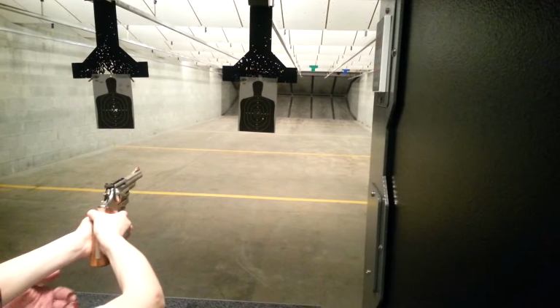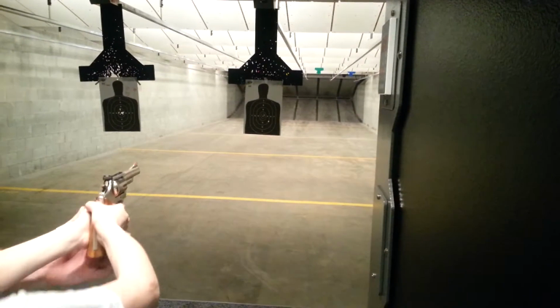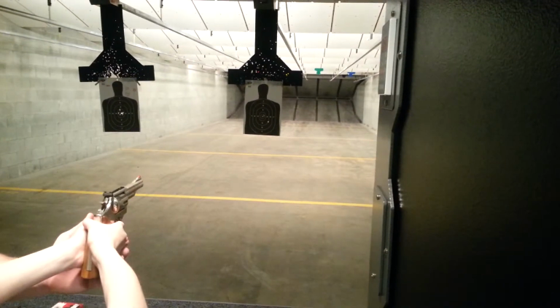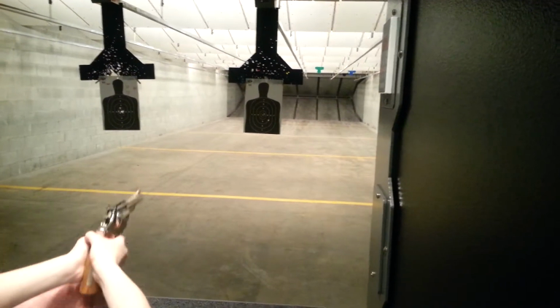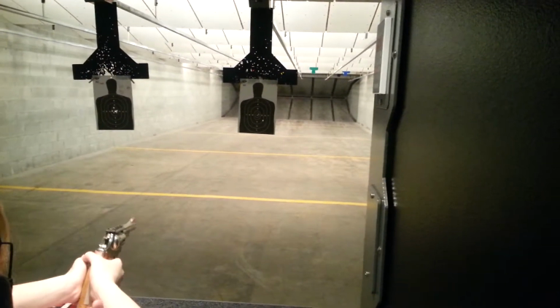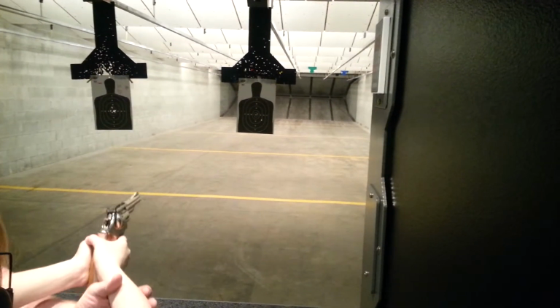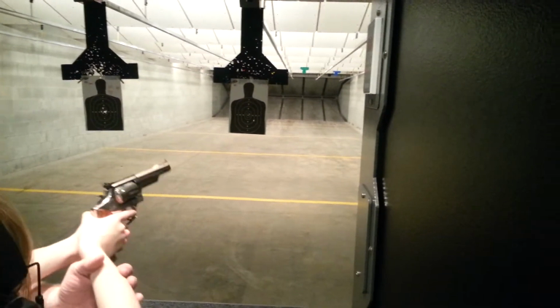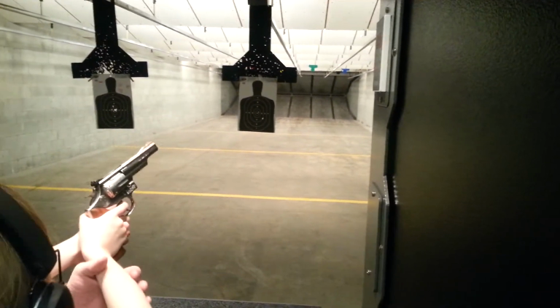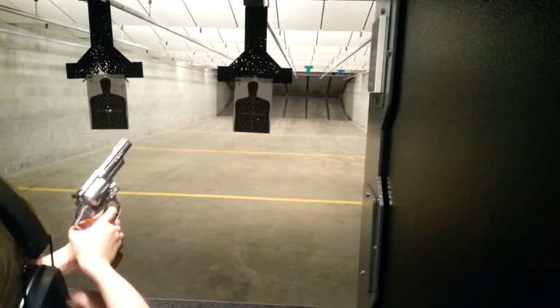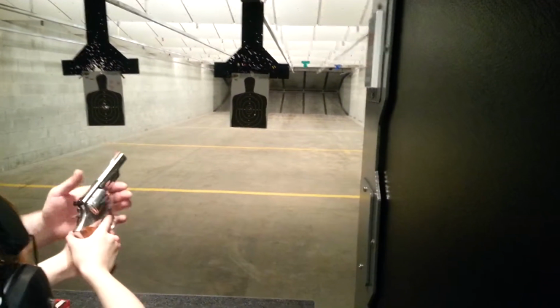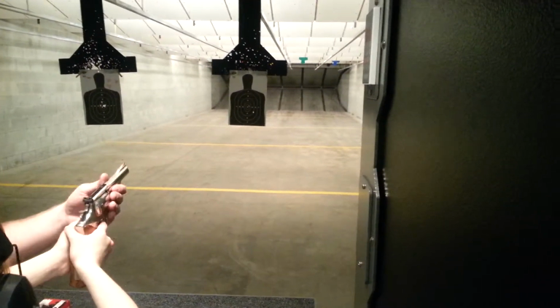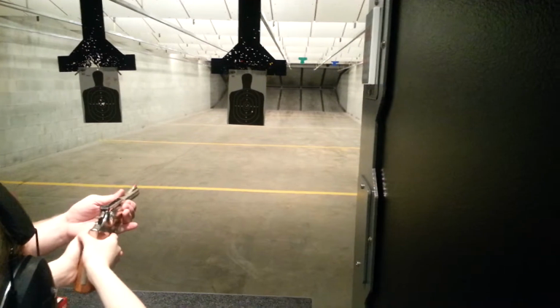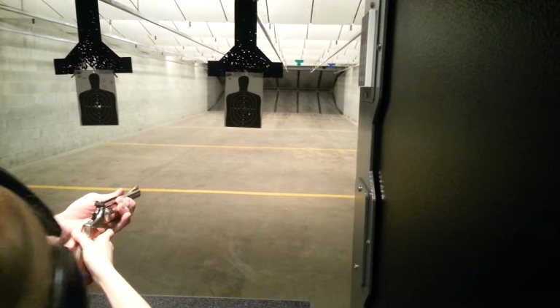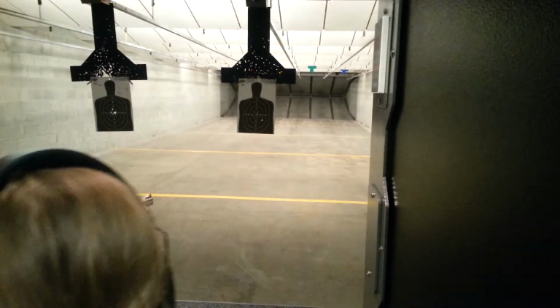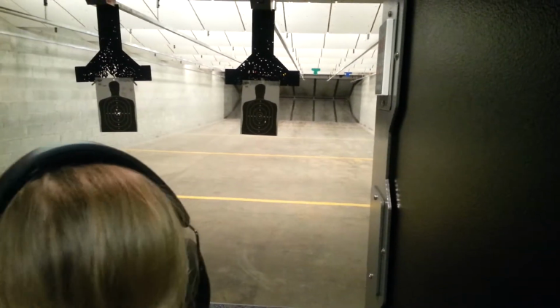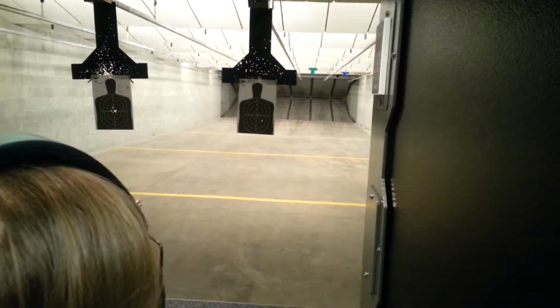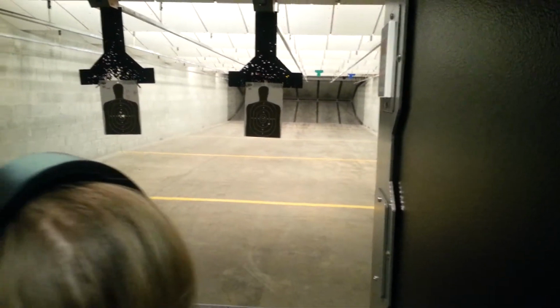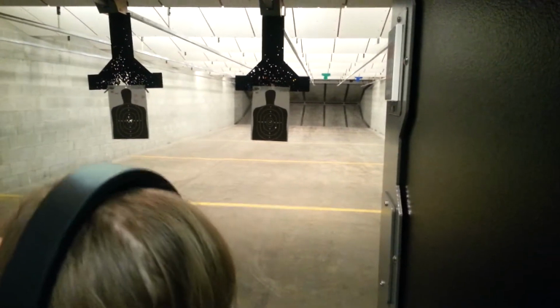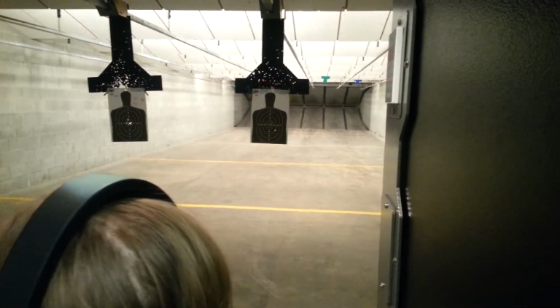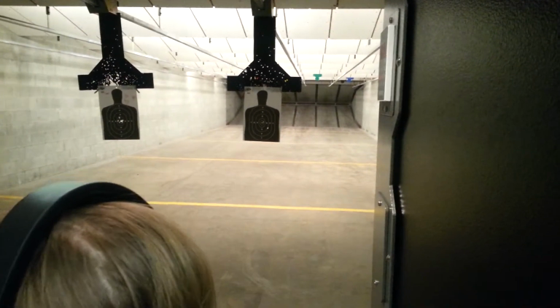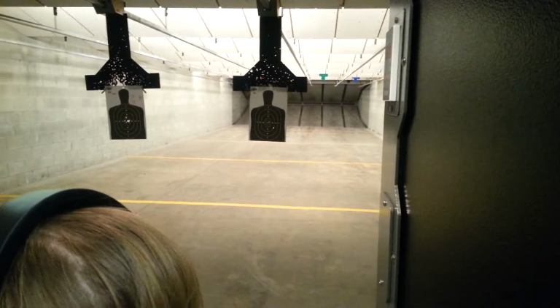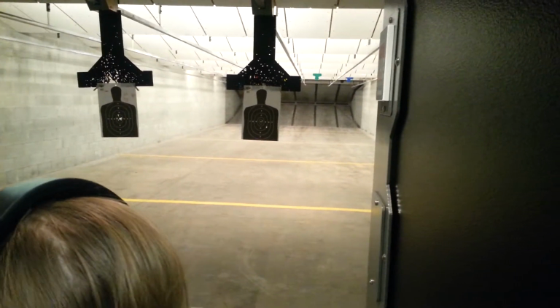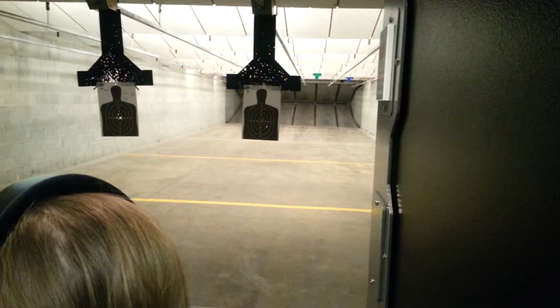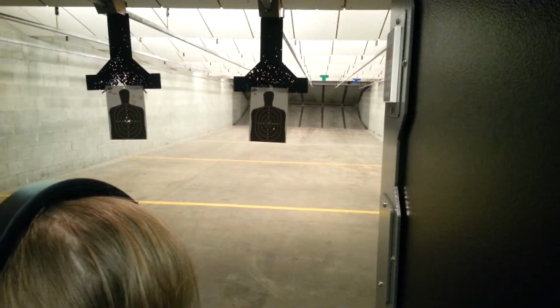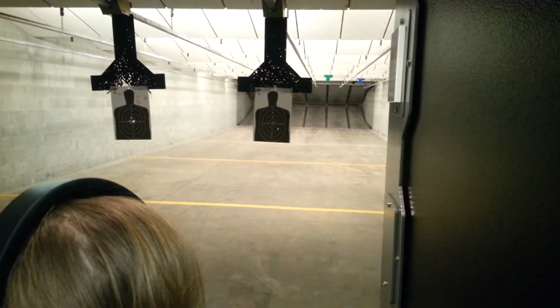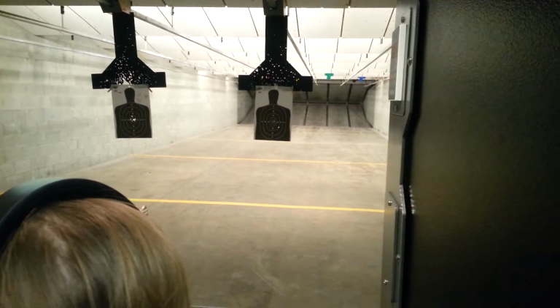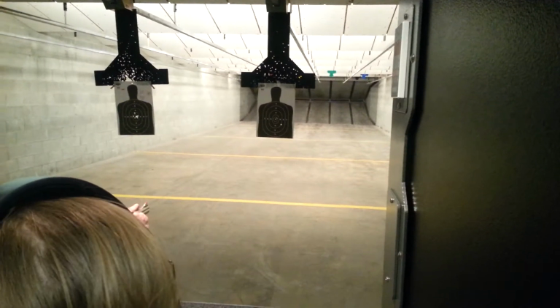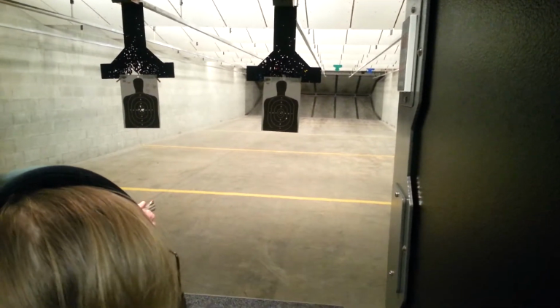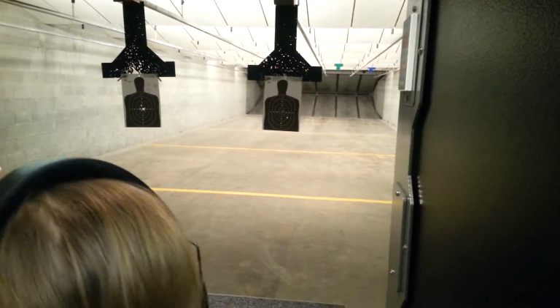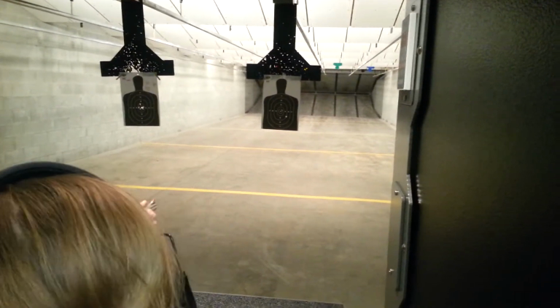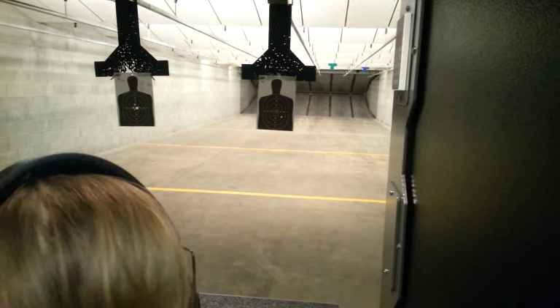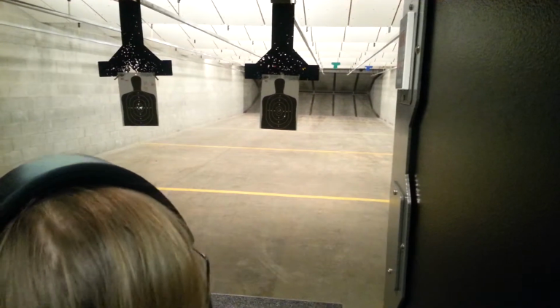Don't grip it too tight or you're tiring yourself out. Can't pull the trigger back? All right, what I'm going to do is help you out a little bit. But you've got to remember: fingers straight and off the trigger until you're ready to fire.